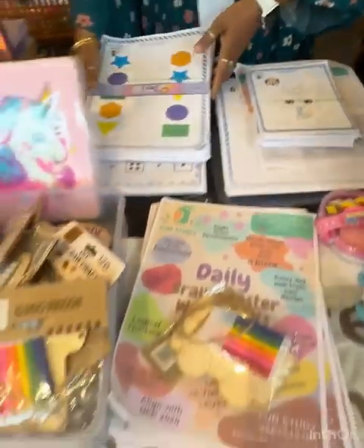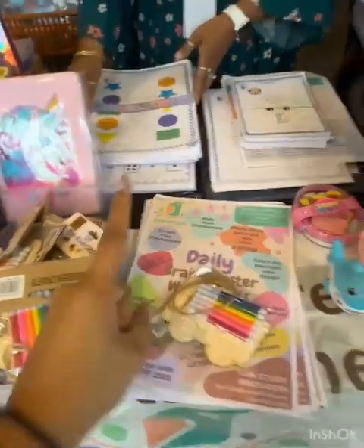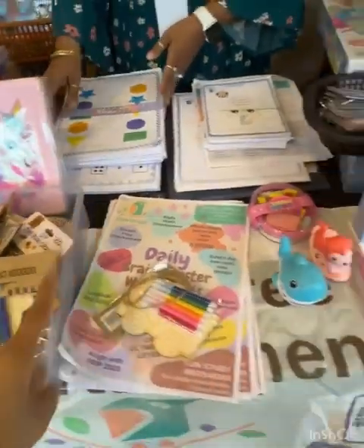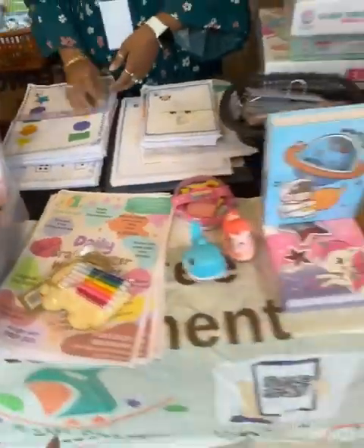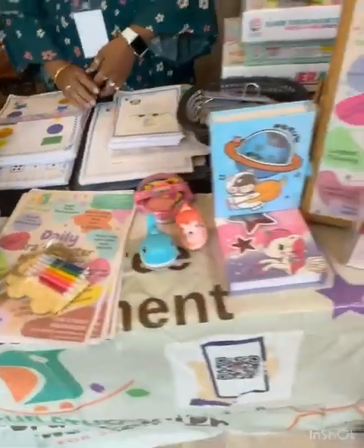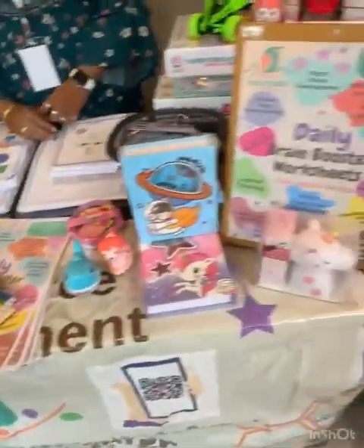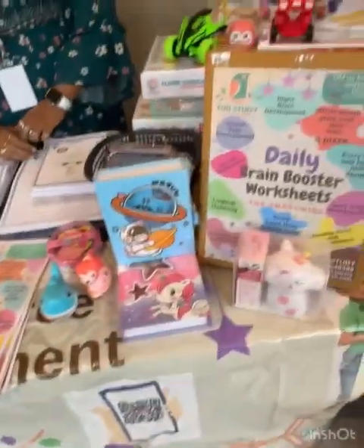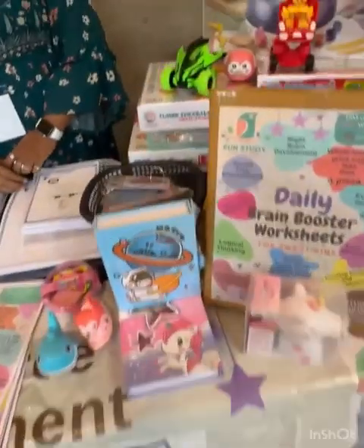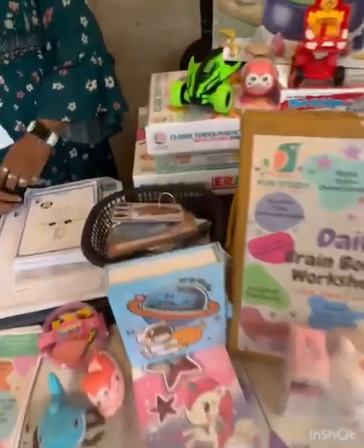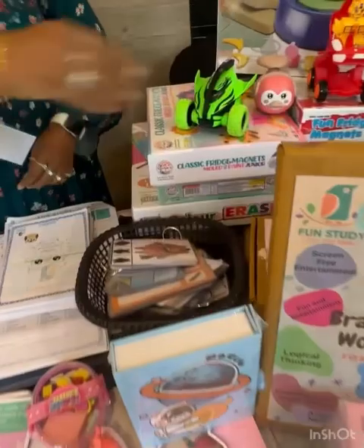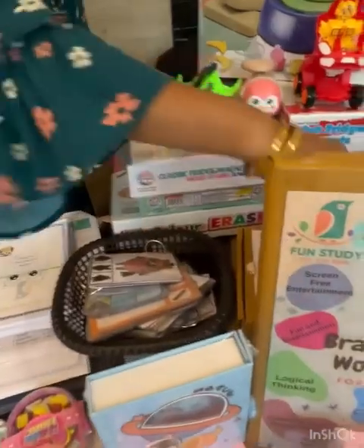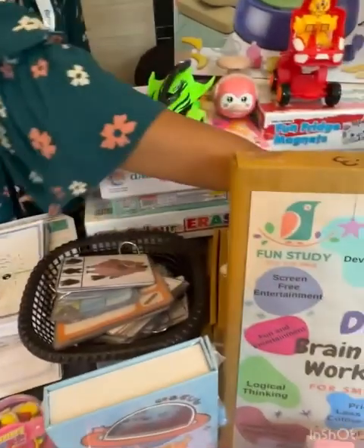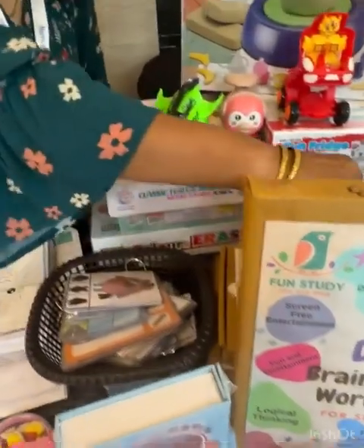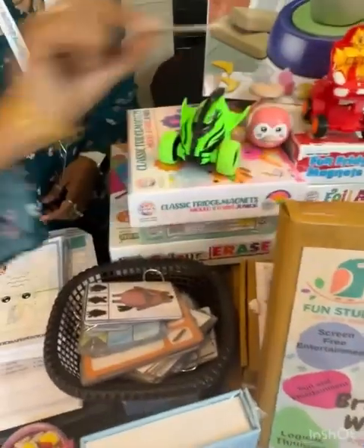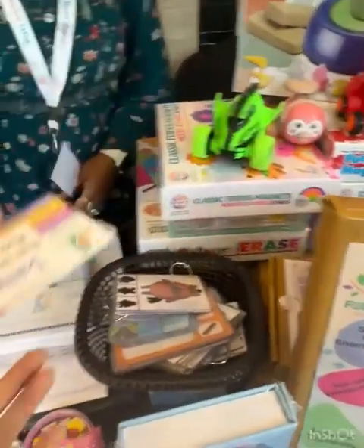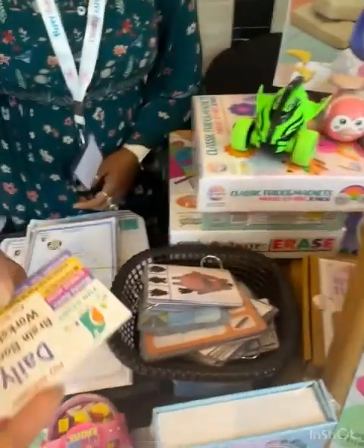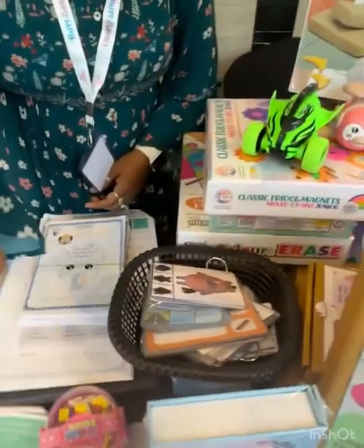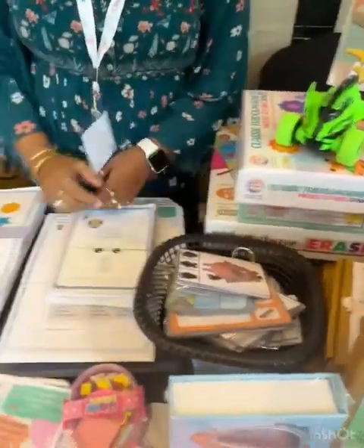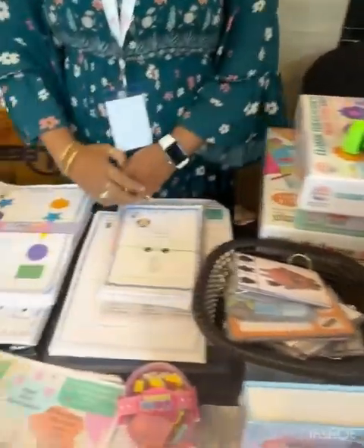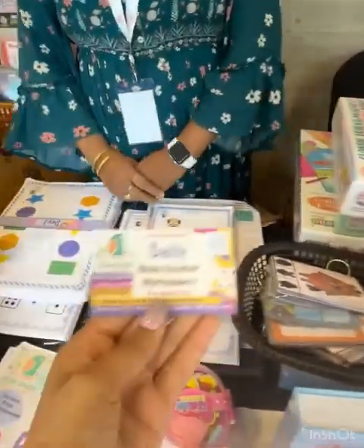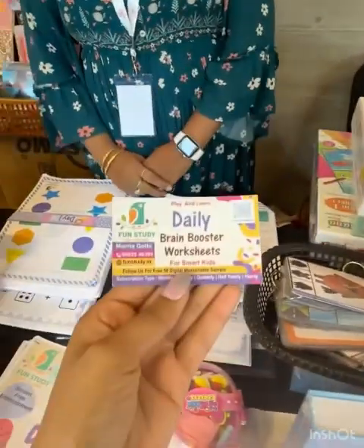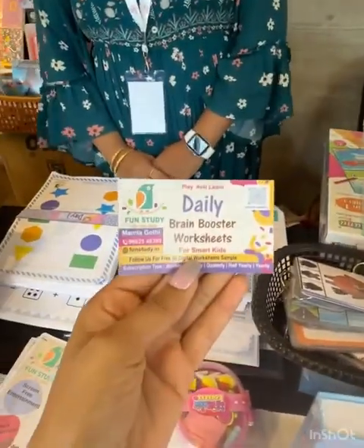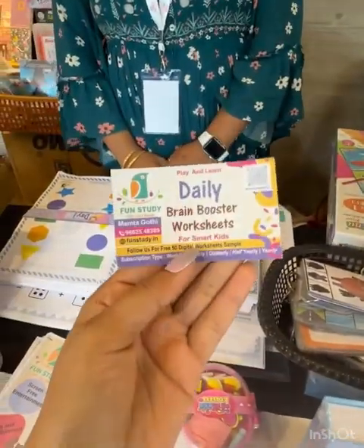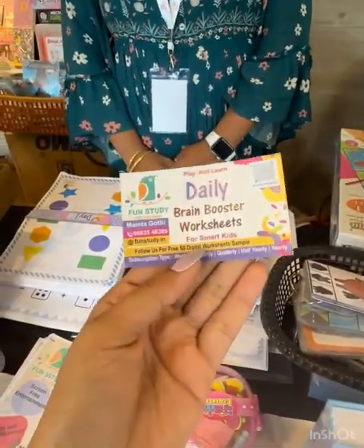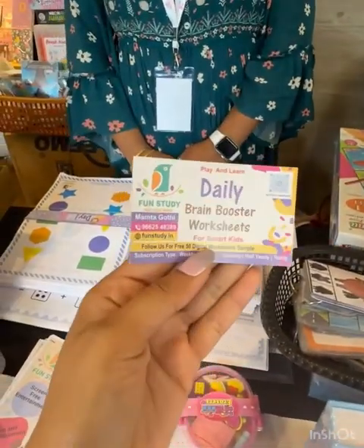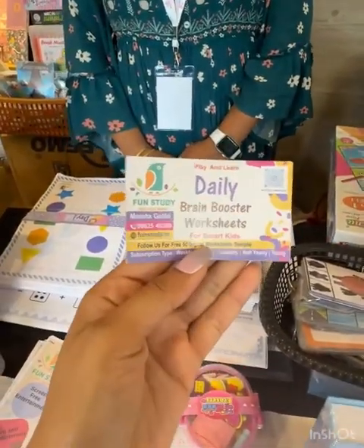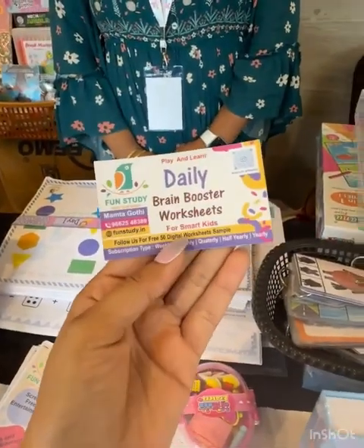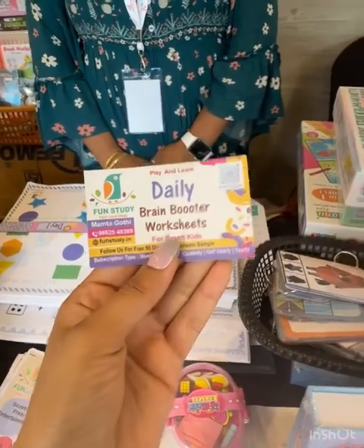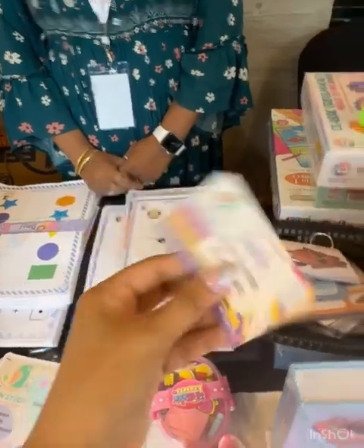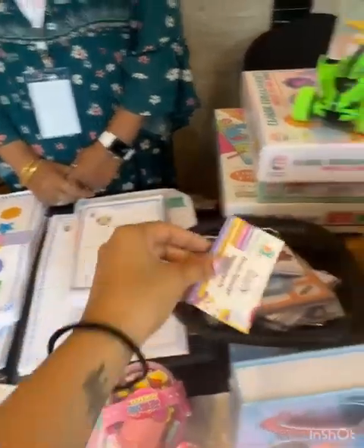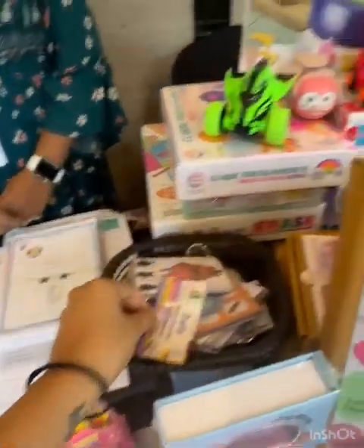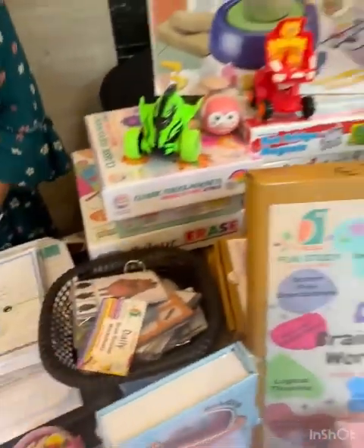This is a gold store. And what's your brand name? Fun Study. So this is the brand name — do check them out, Fun Study. Thank you, ma'am.